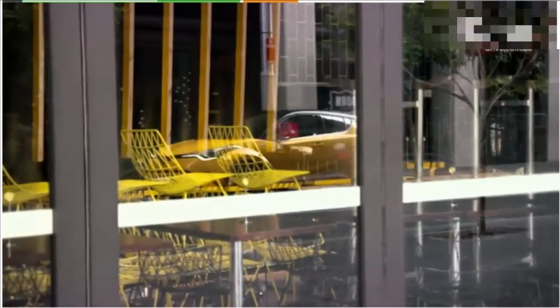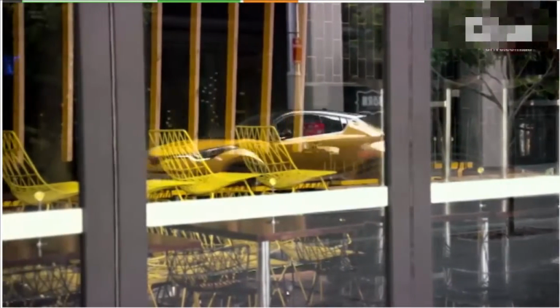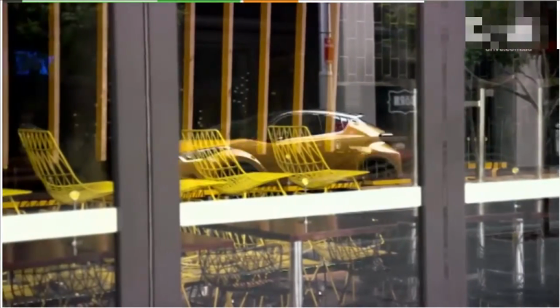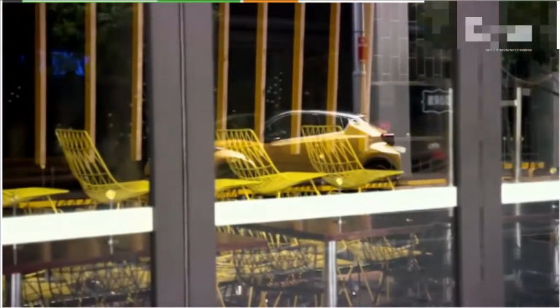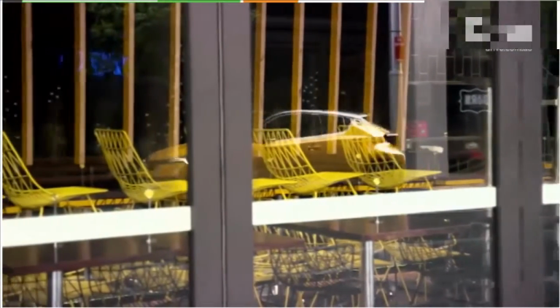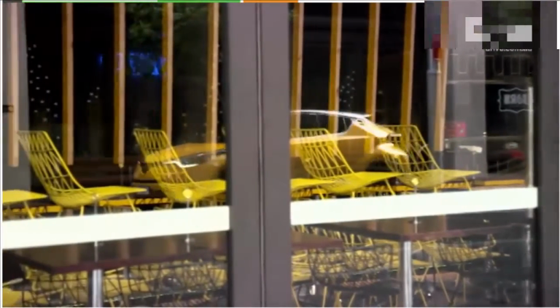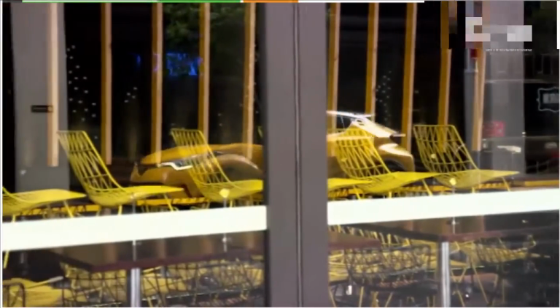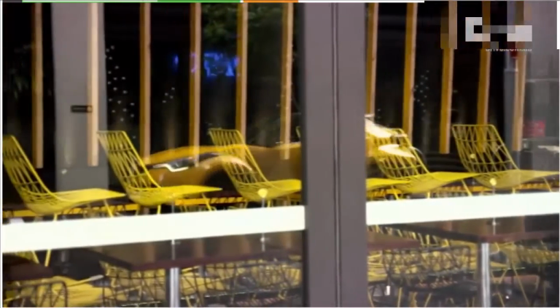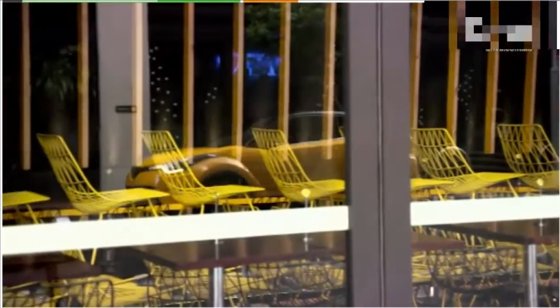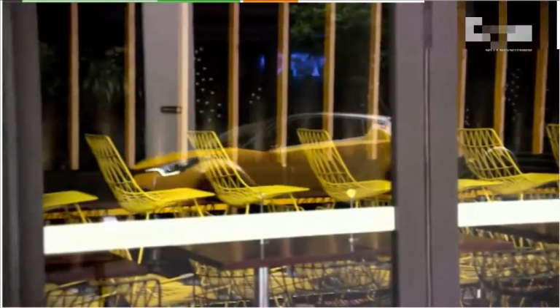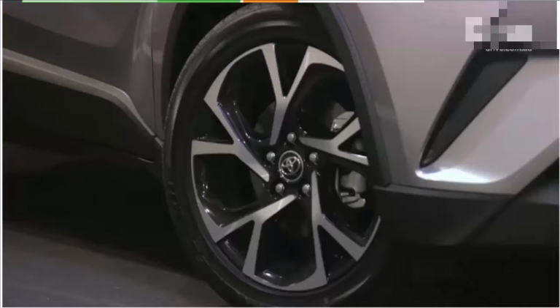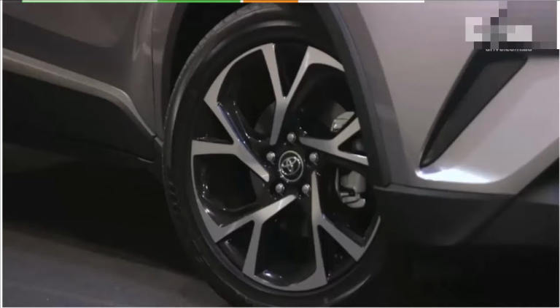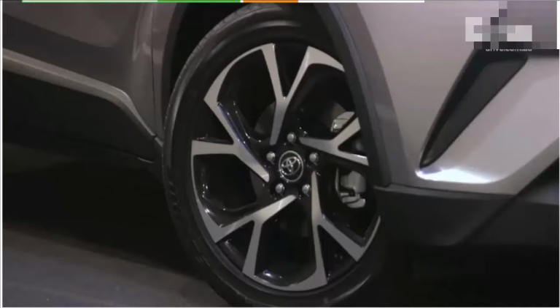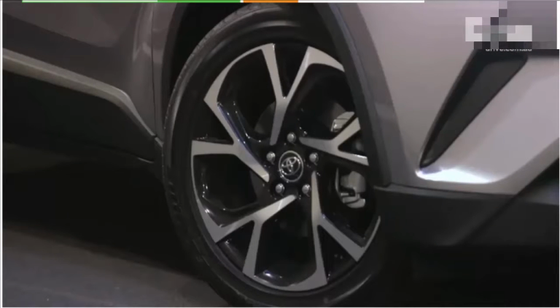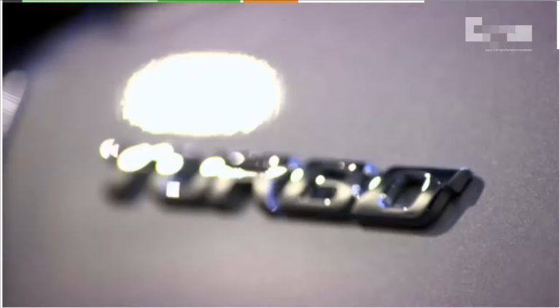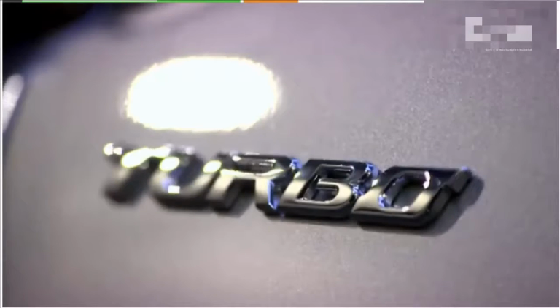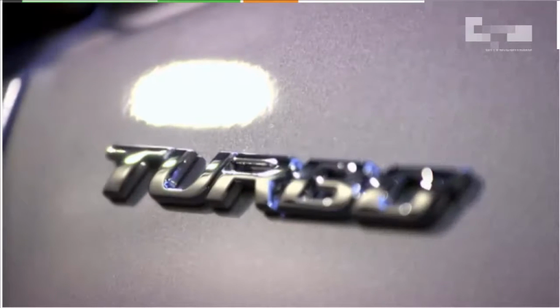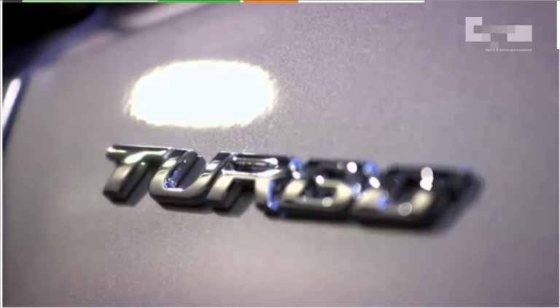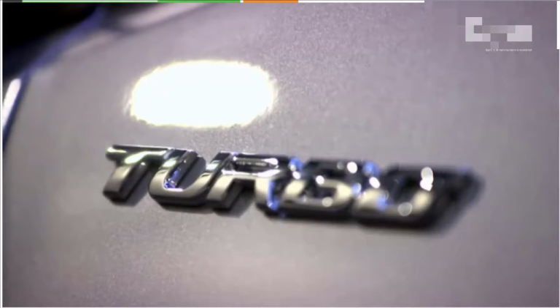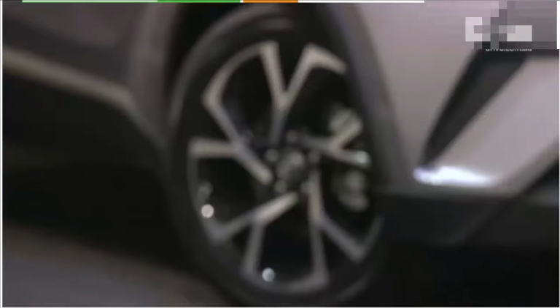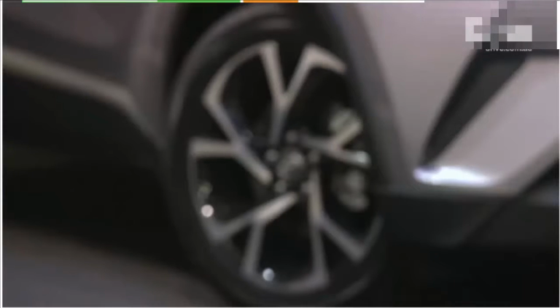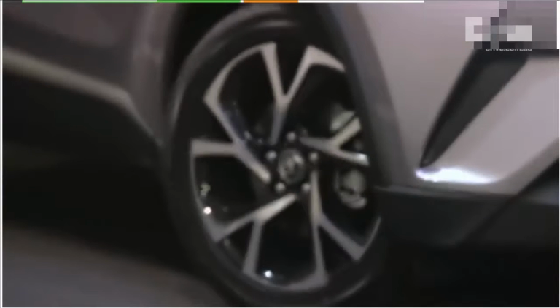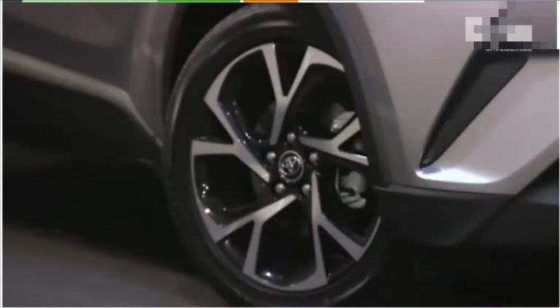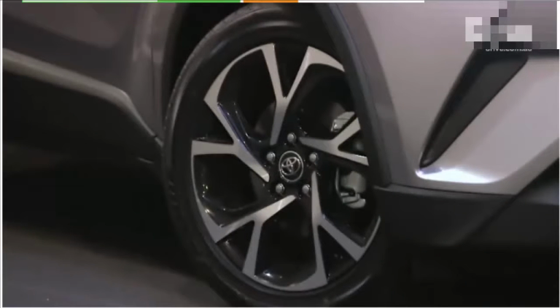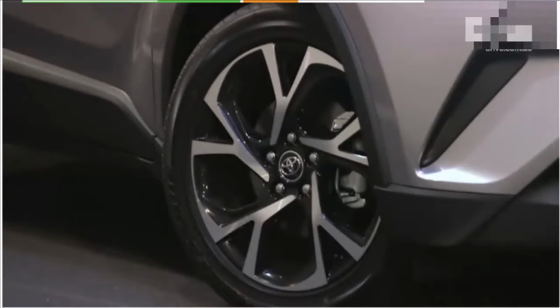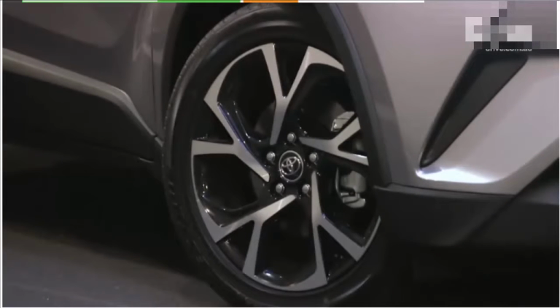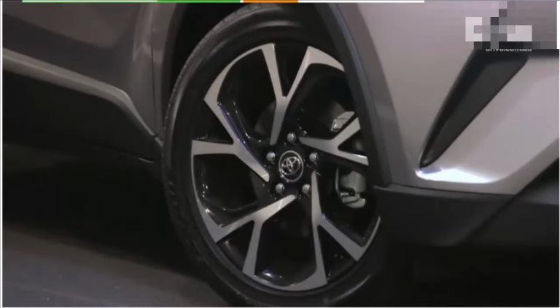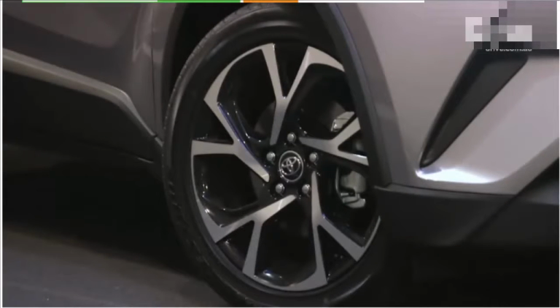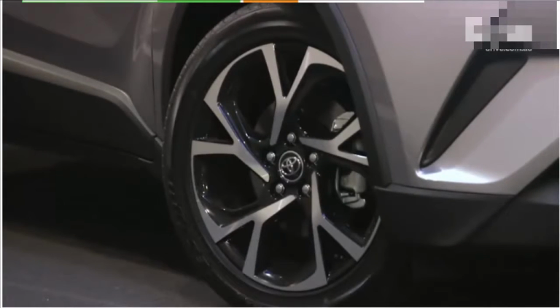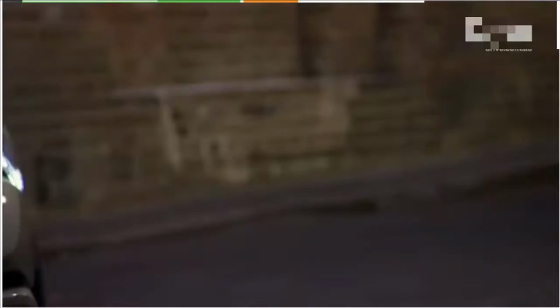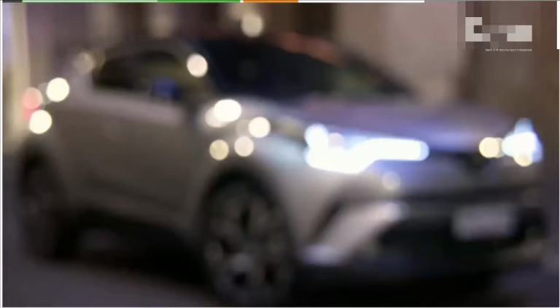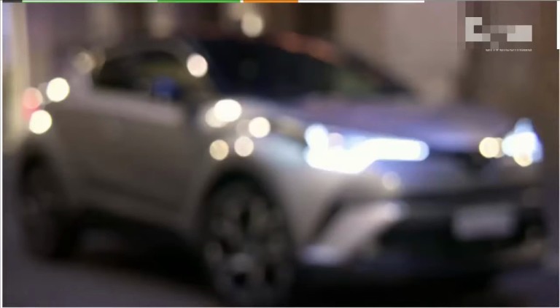Priced from $26,990 plus on-road costs in entry-level form, the C-HR is dearer than most rivals, but it makes up for that with strong standard equipment including sat-nav, a reversing camera, autonomous emergency braking, and active cruise control across the range.